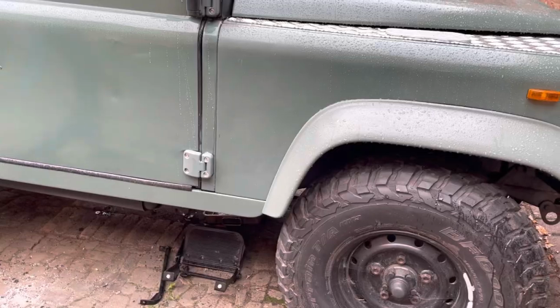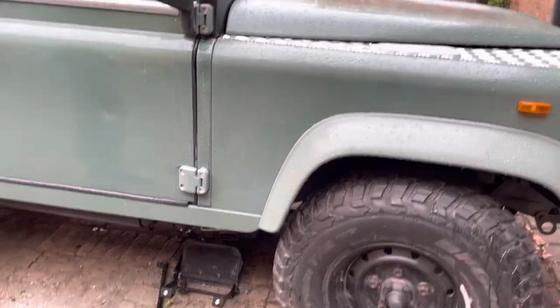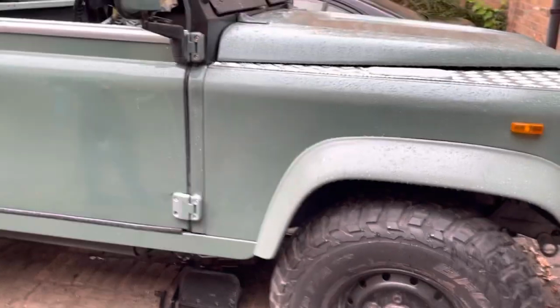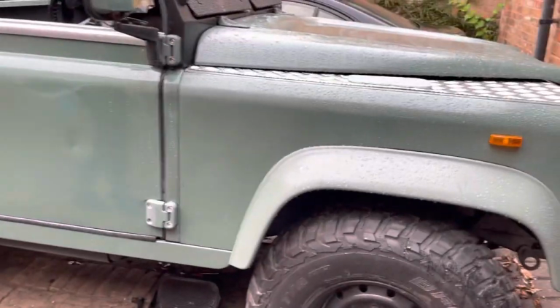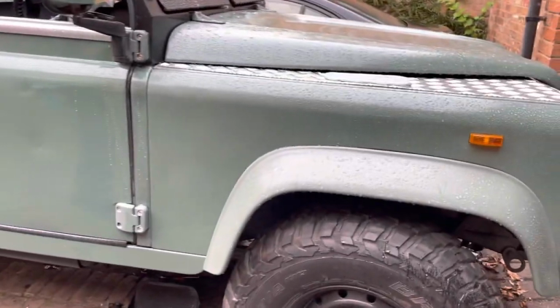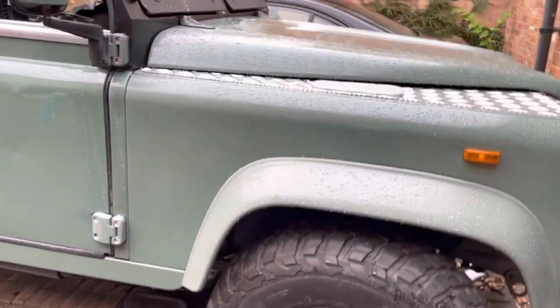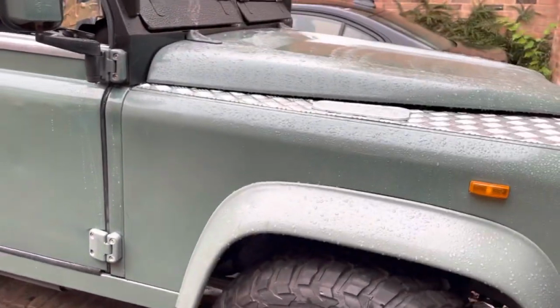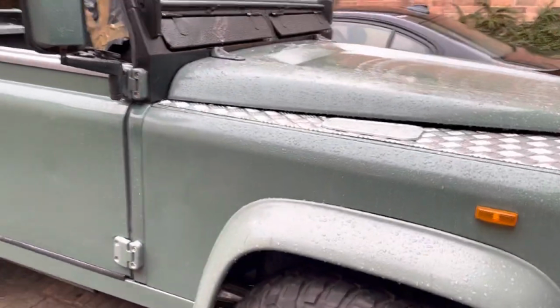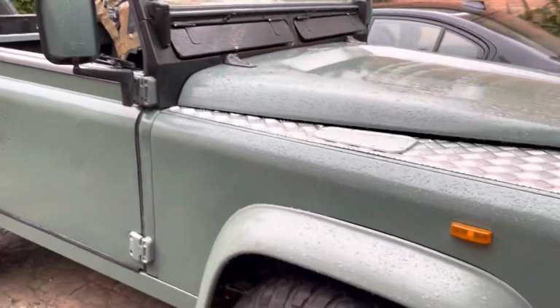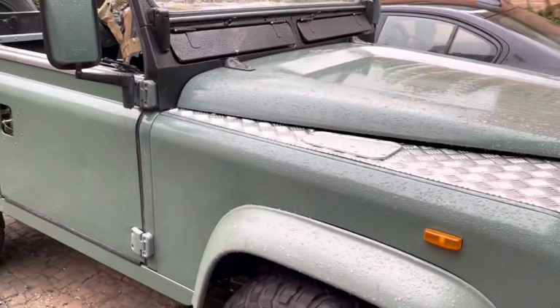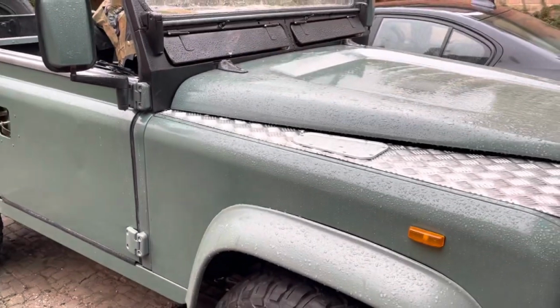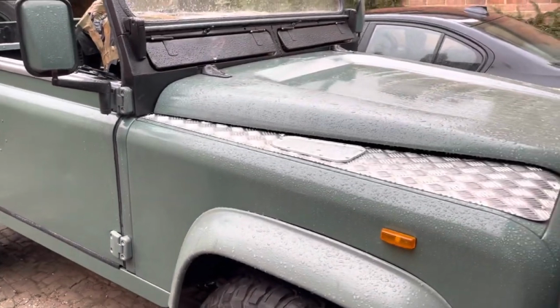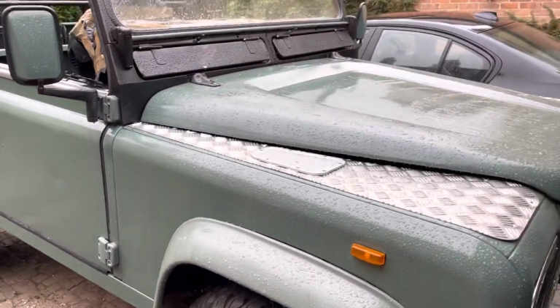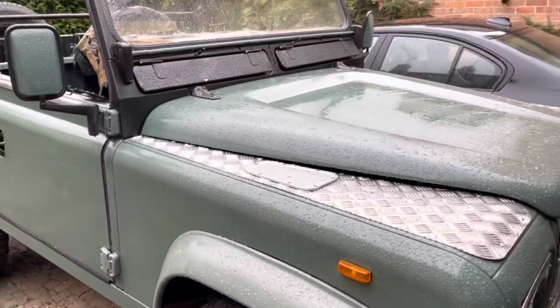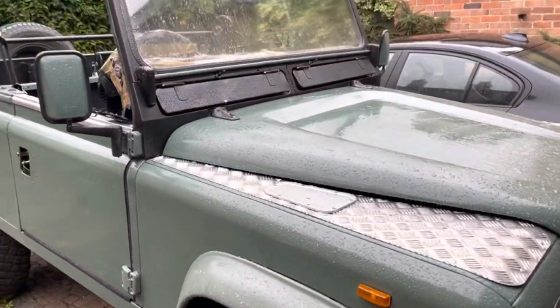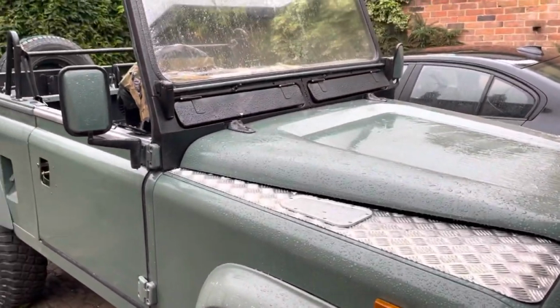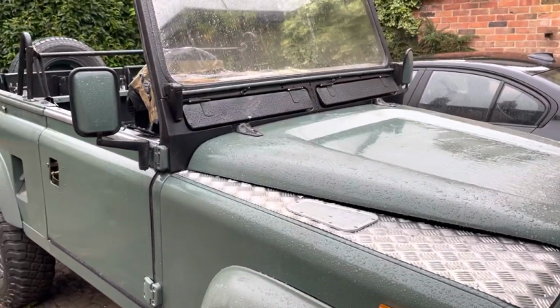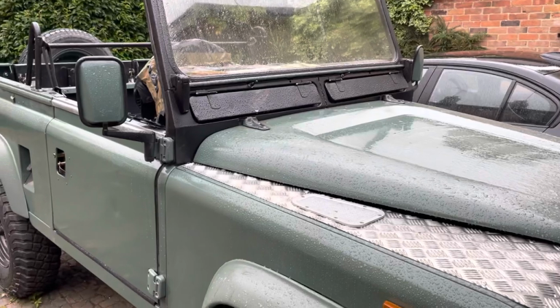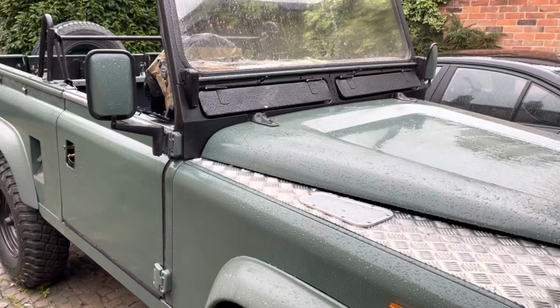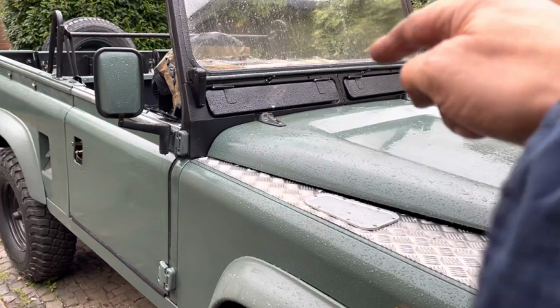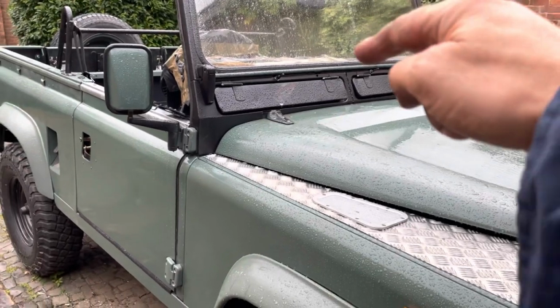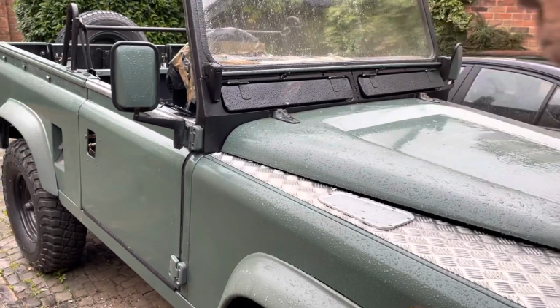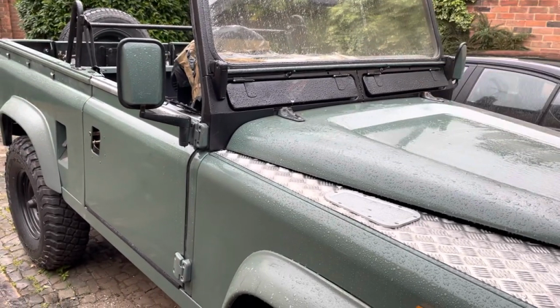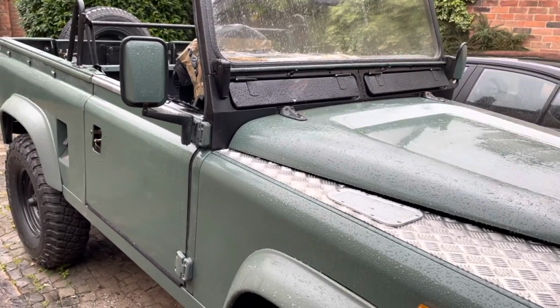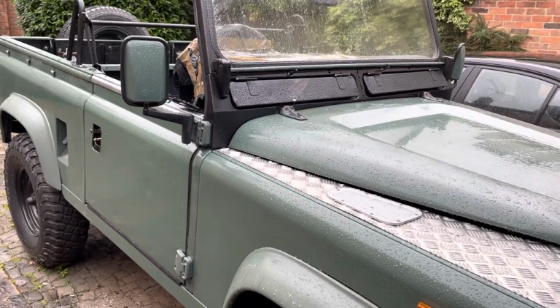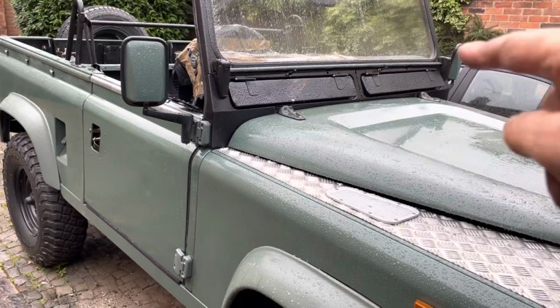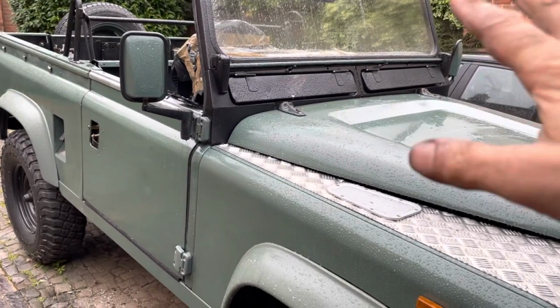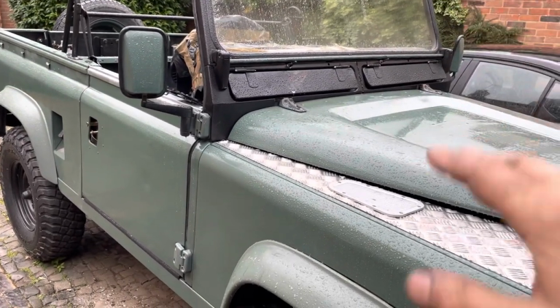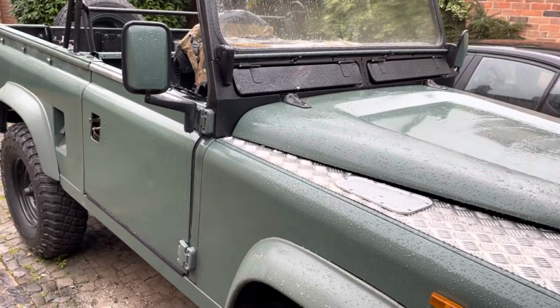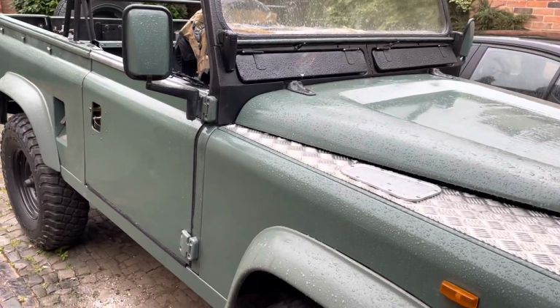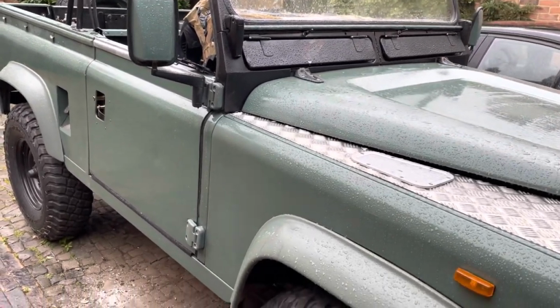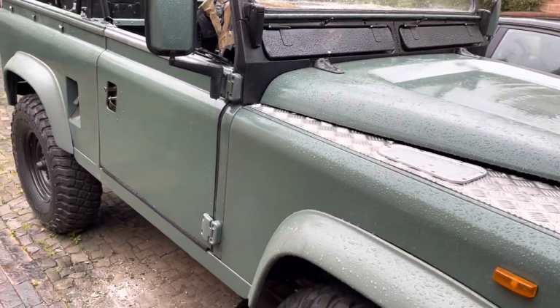Hi, it's Mark with the video. Thought I'd do a quick one. It's bucketing down with rain now, it's just been rain, so we're all wet now. We didn't get the bulkhead painted because that'll have to be done another day when we've got paint.